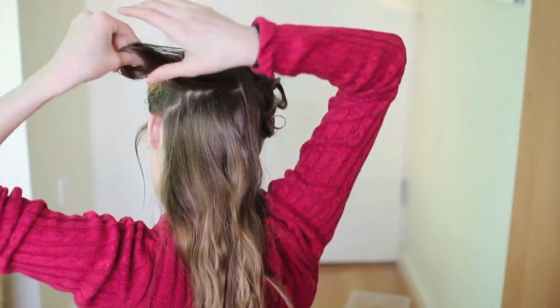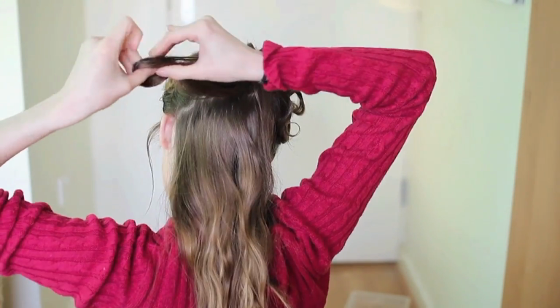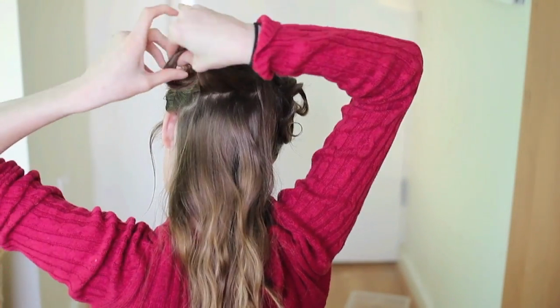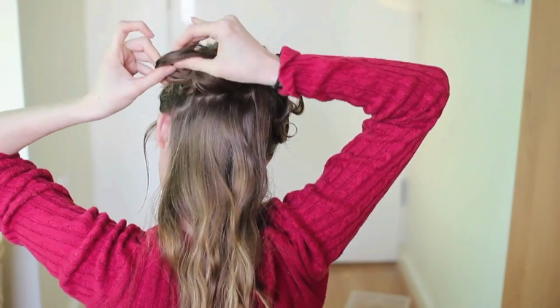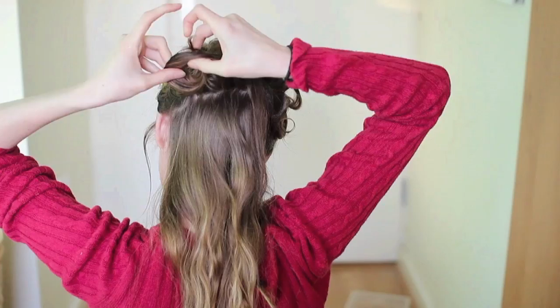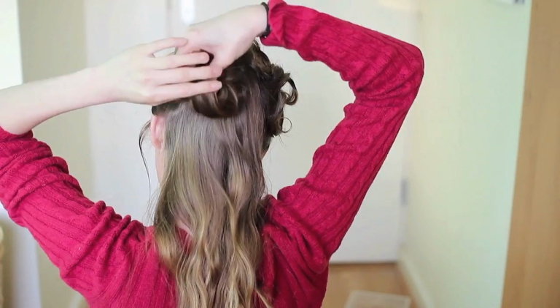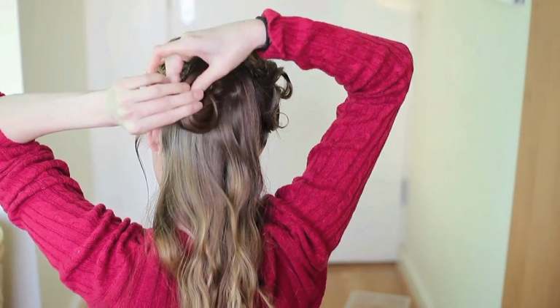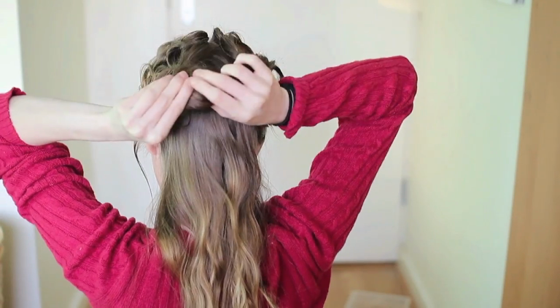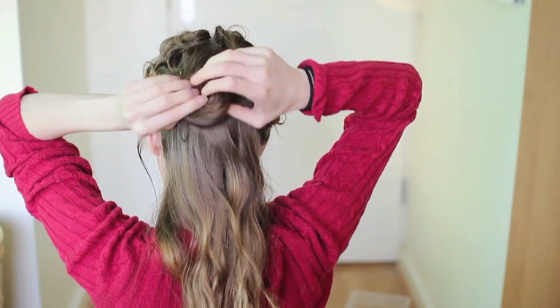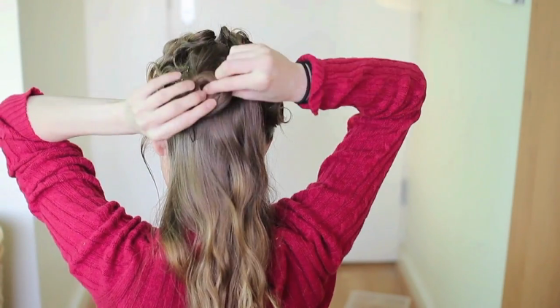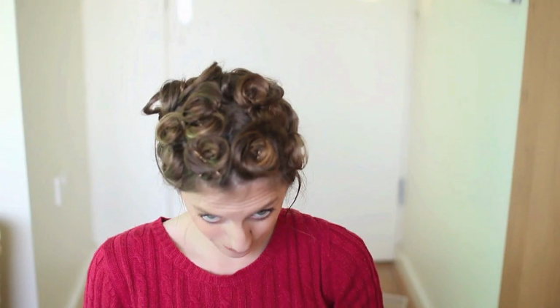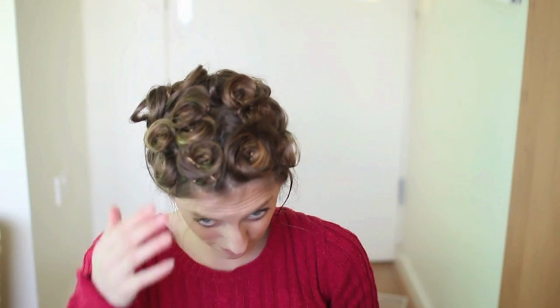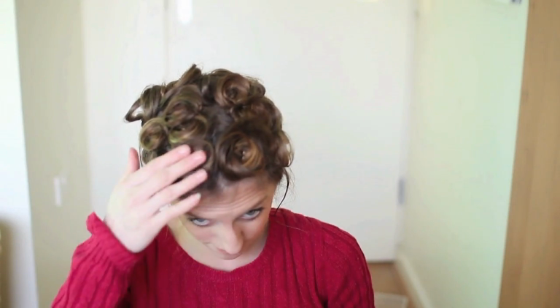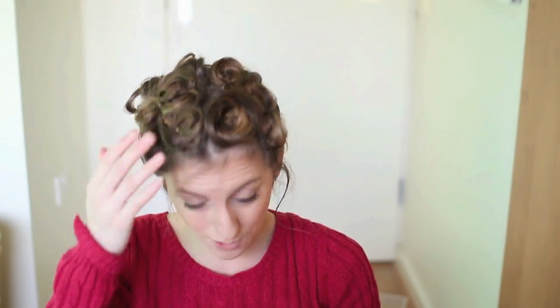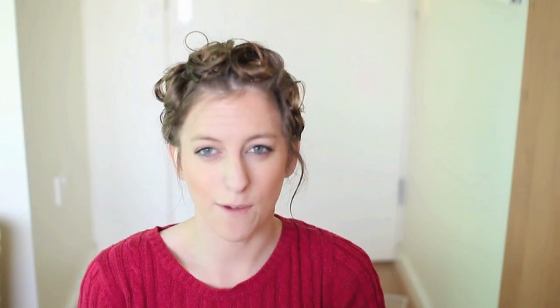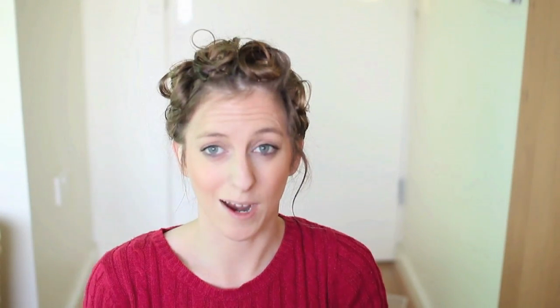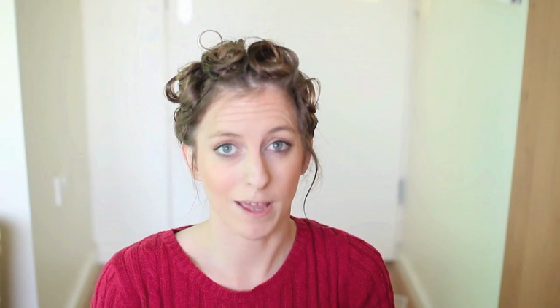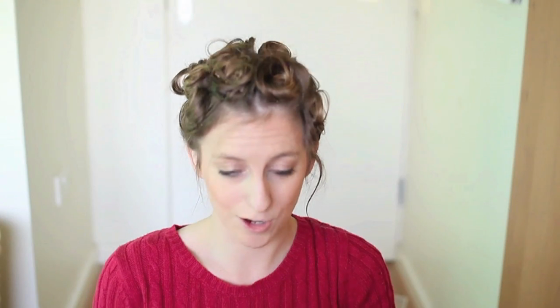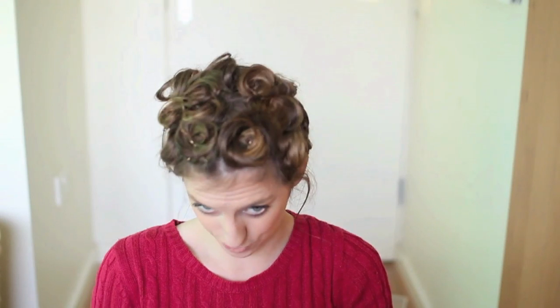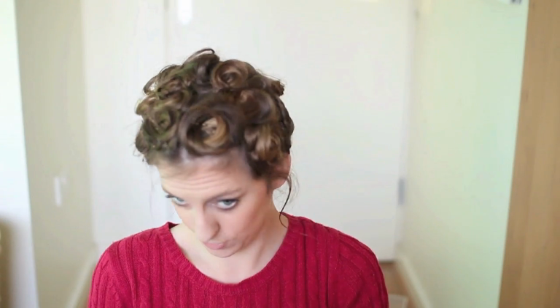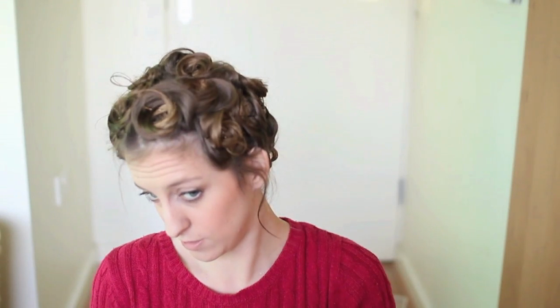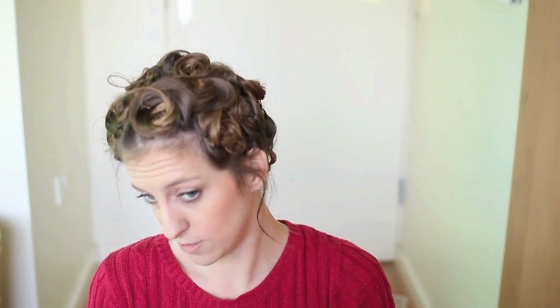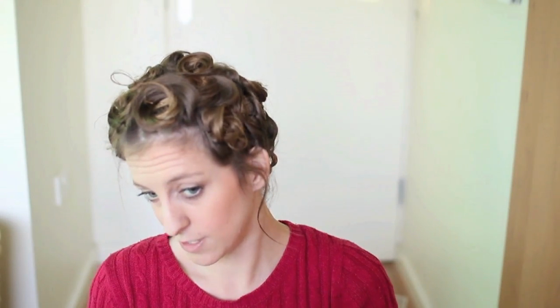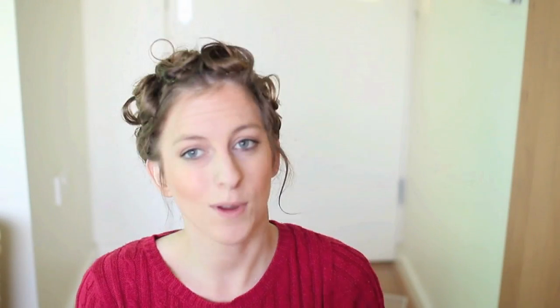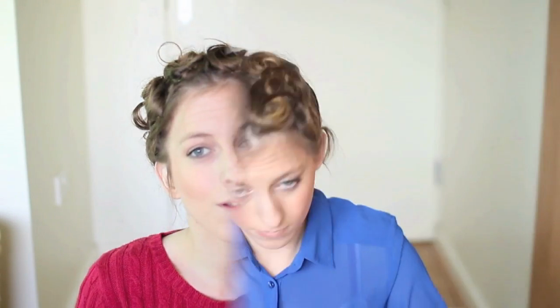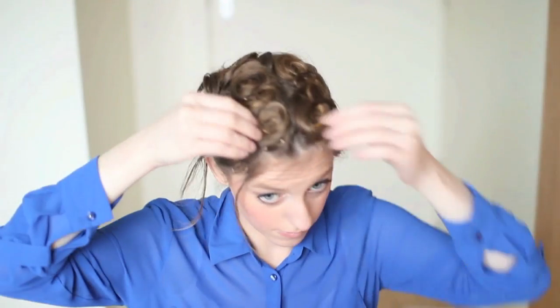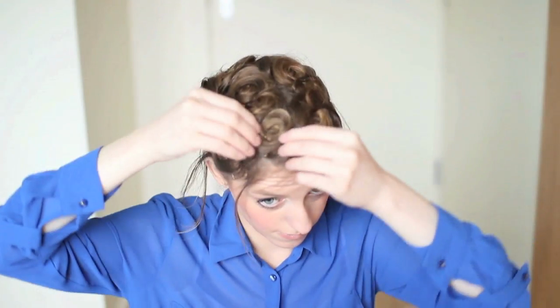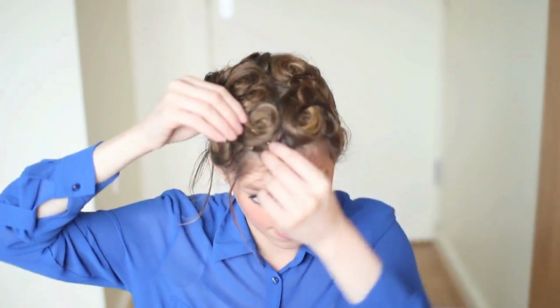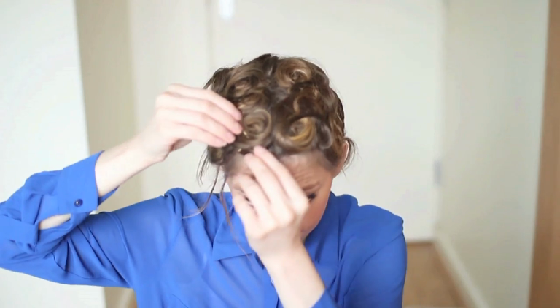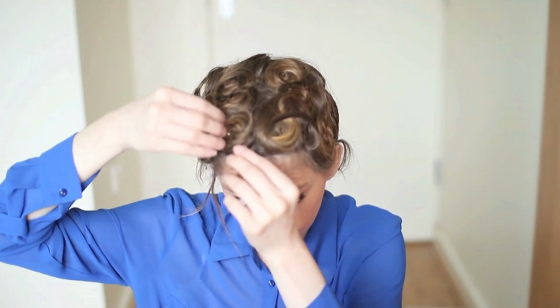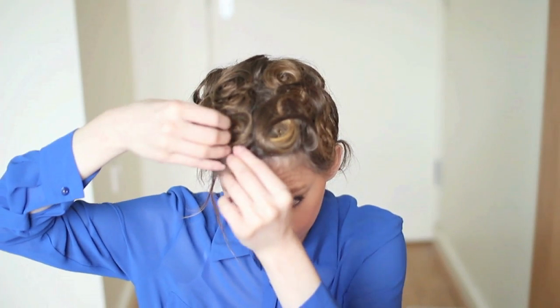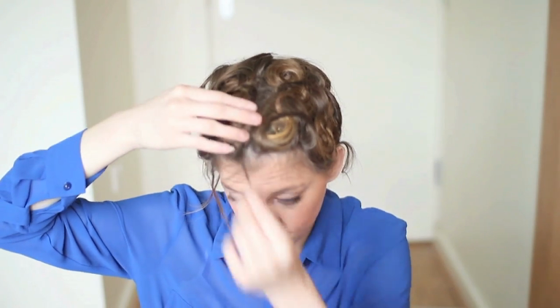On the back section, I just alternated the pin curls, rolling some curls upwards and some curls underwards. Then I slept on them, and now it's time to take them out.